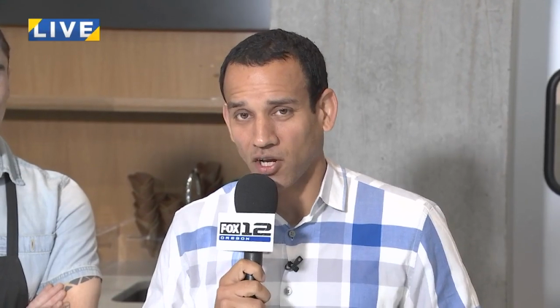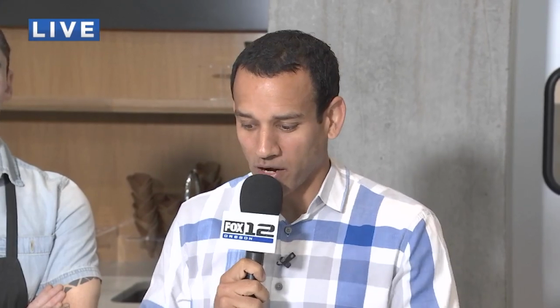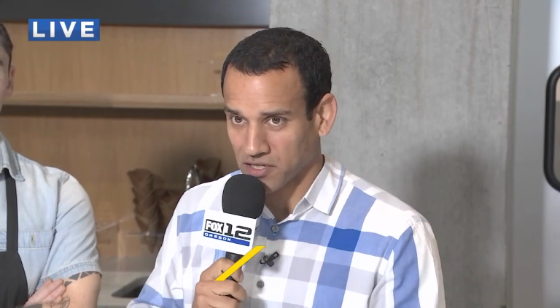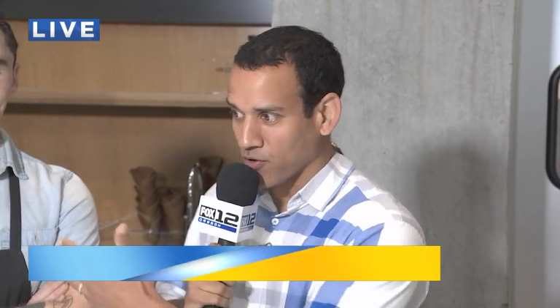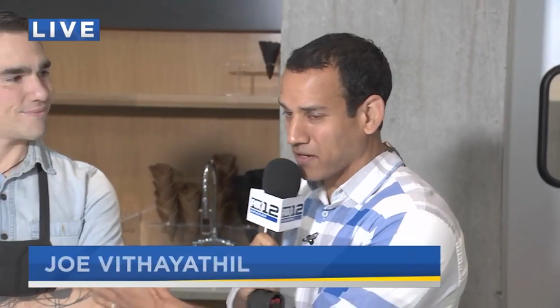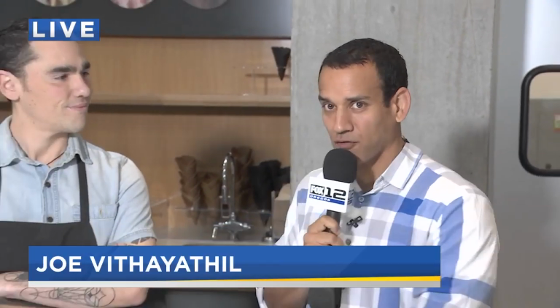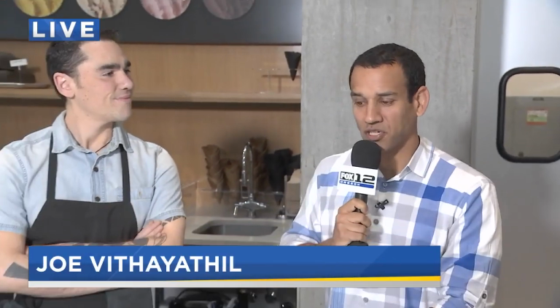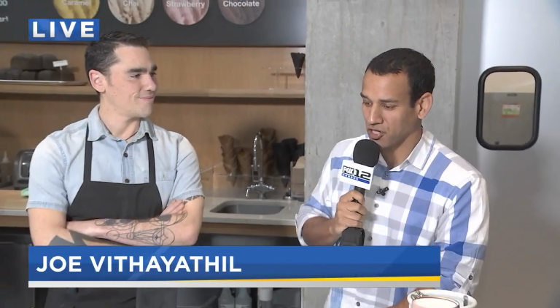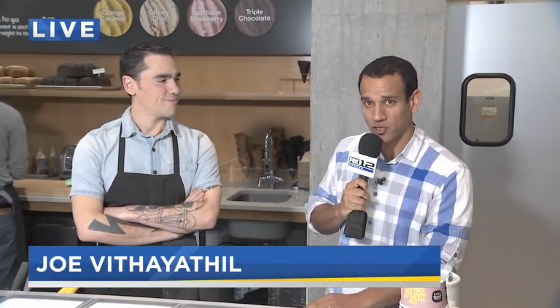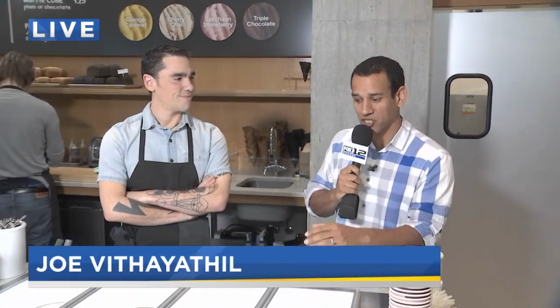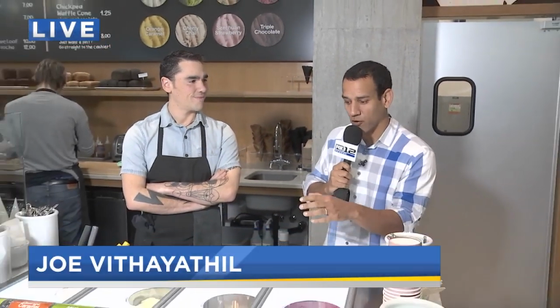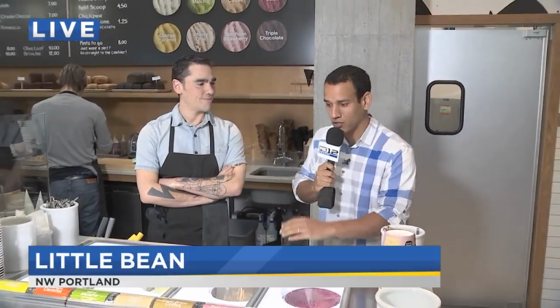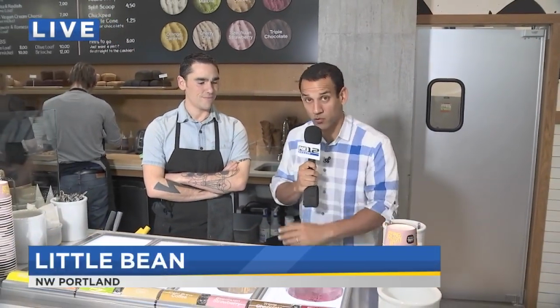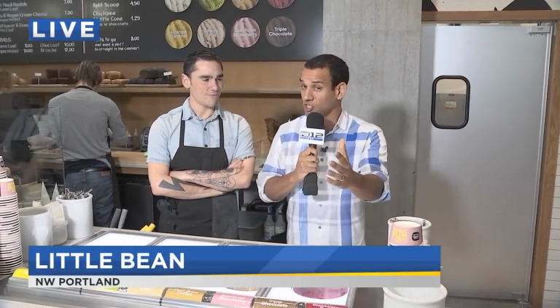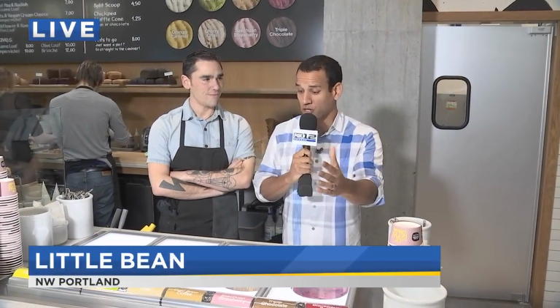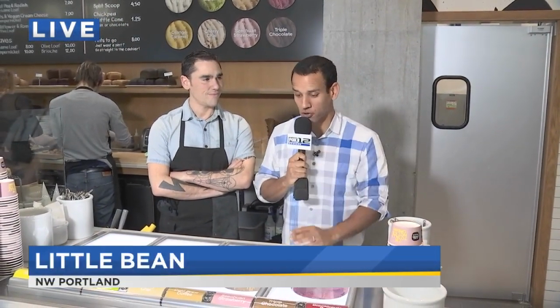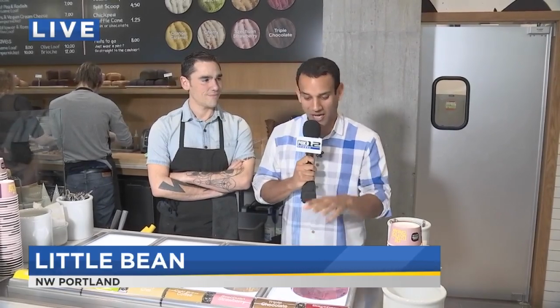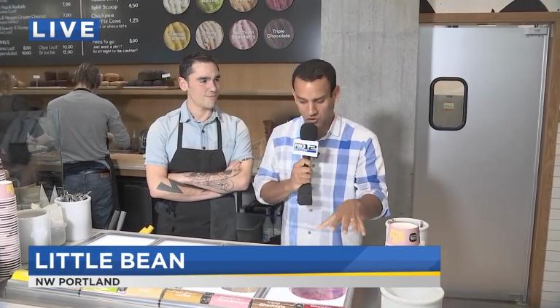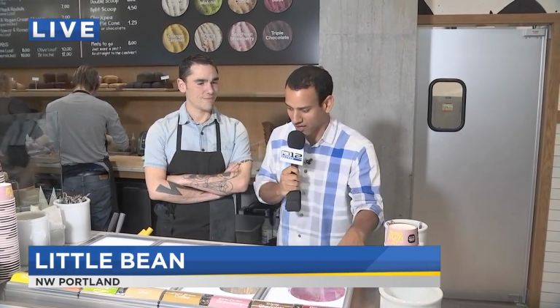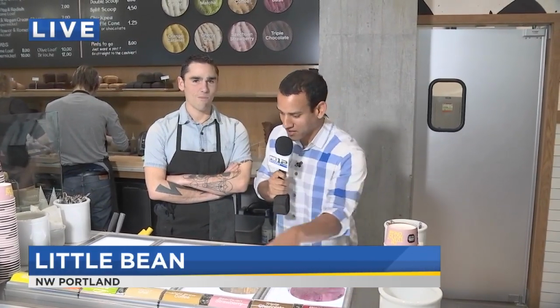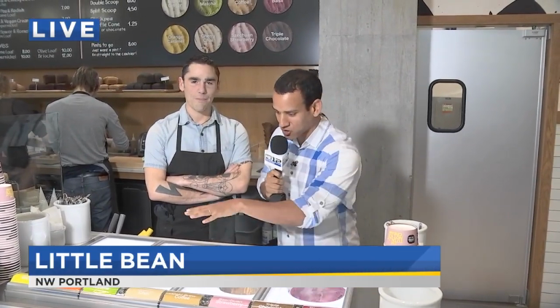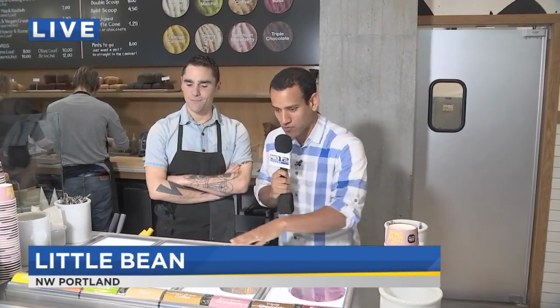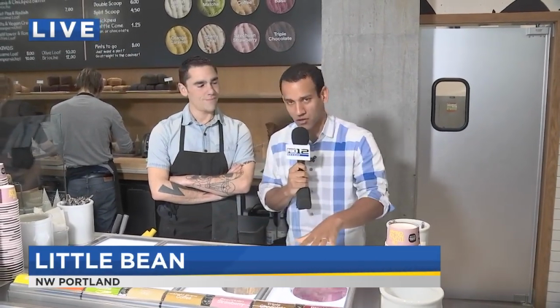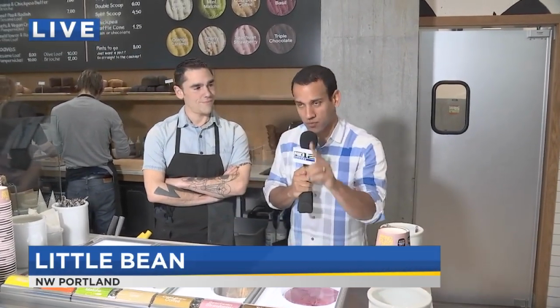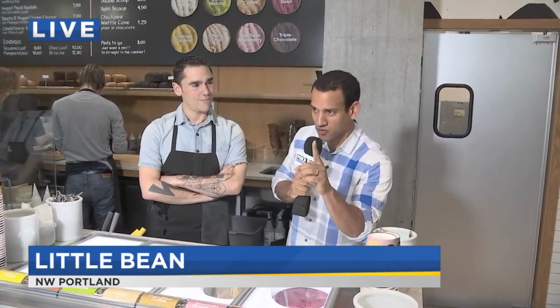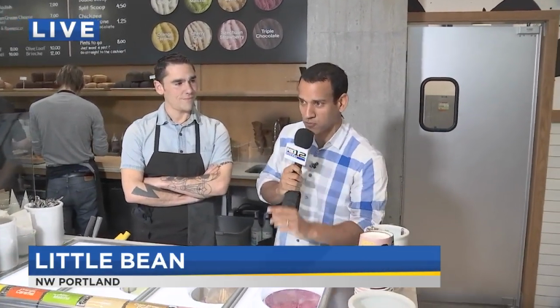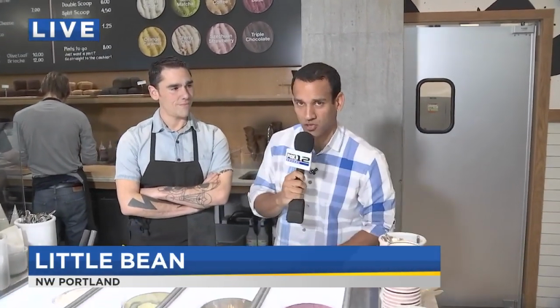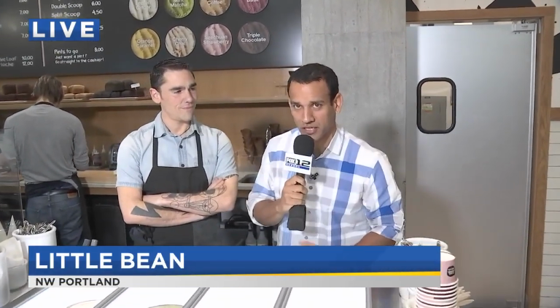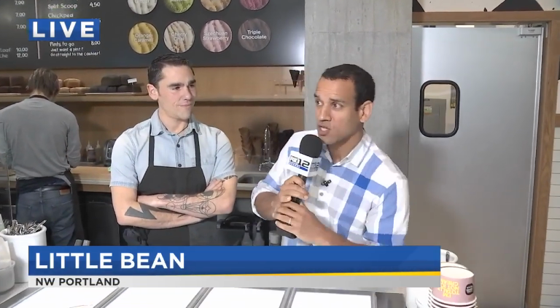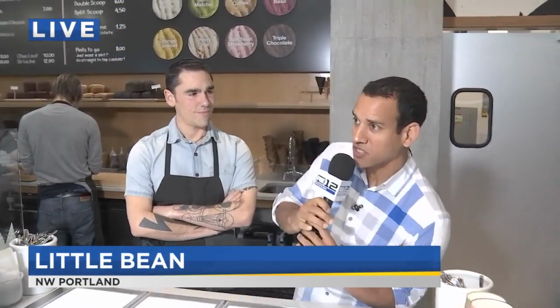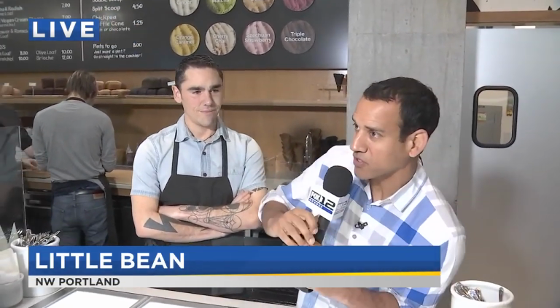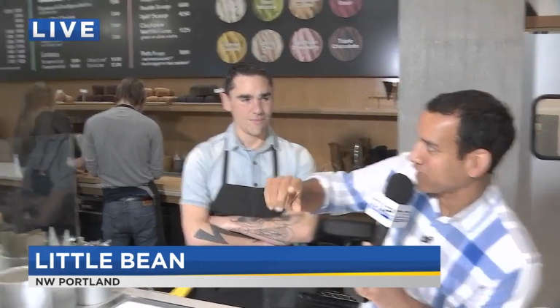Guys, are you ready for this? I'm with Anthony Coffiero. He's the general manager and chef here at Little Bean, which just opened in the Pearl District. It is ice cream without the cream, plus a very special ingredient. So what's the special ingredient?